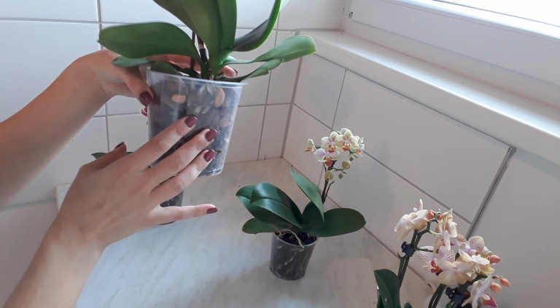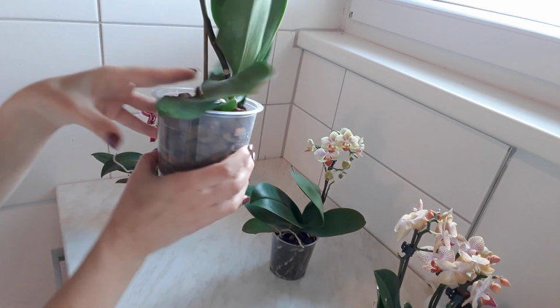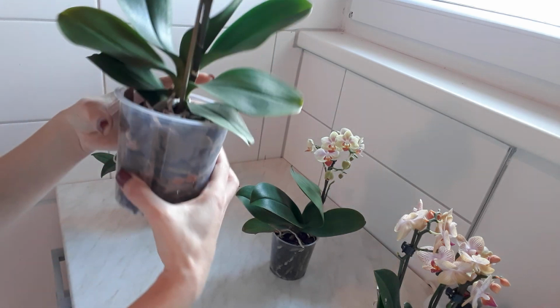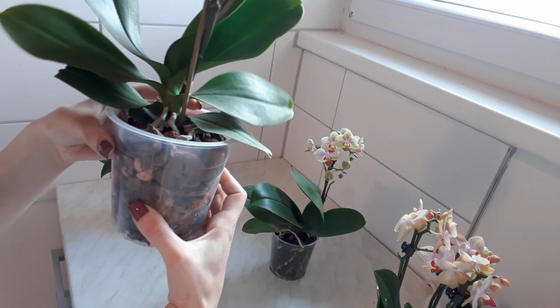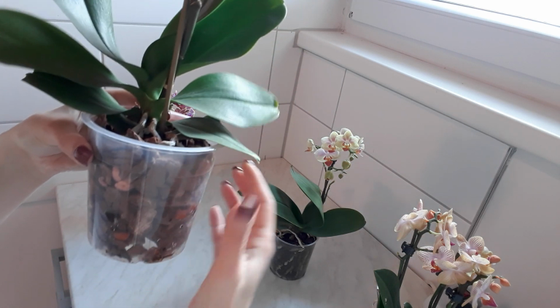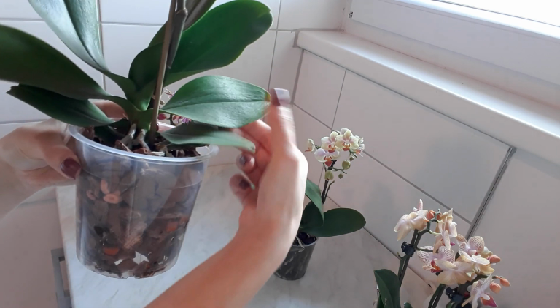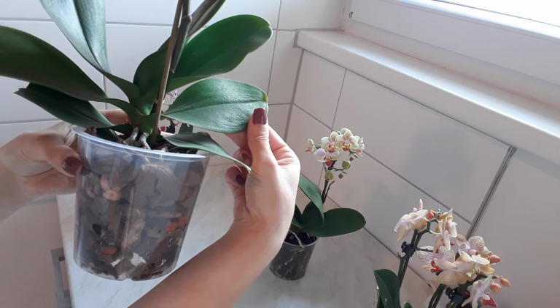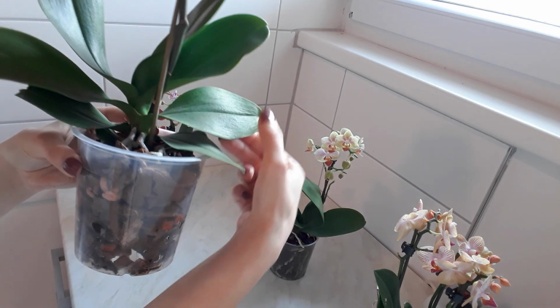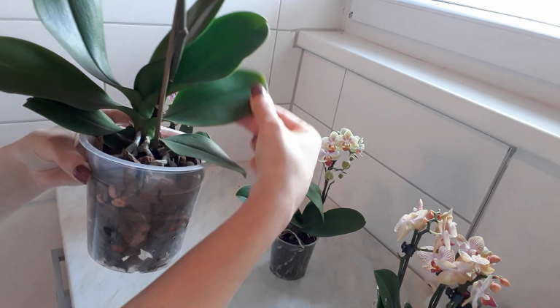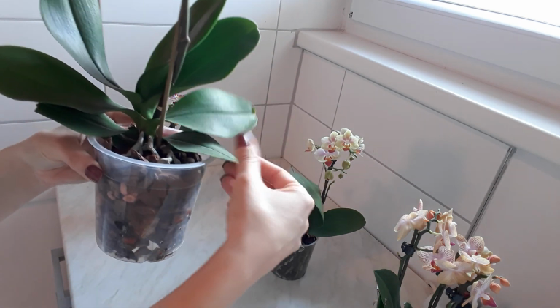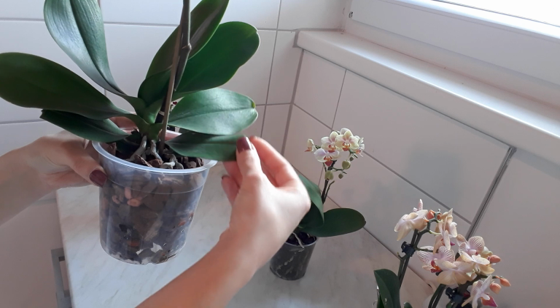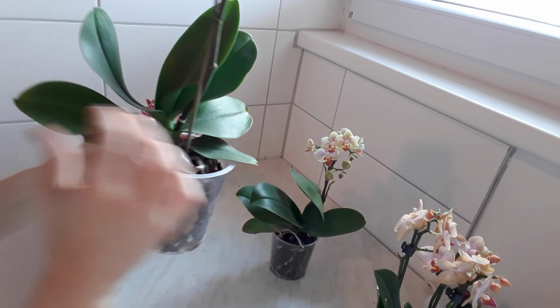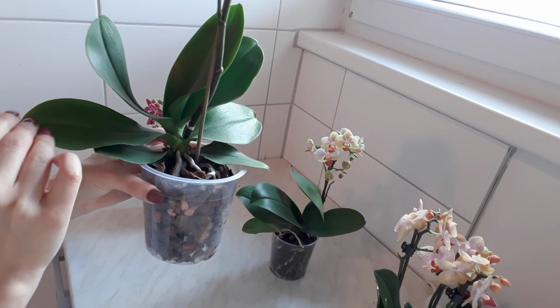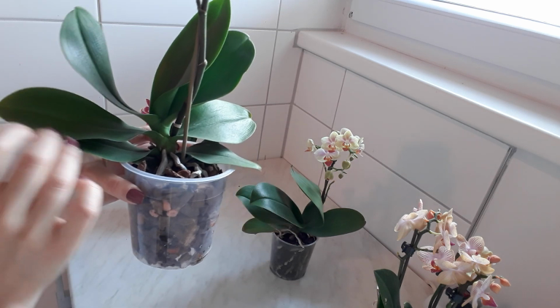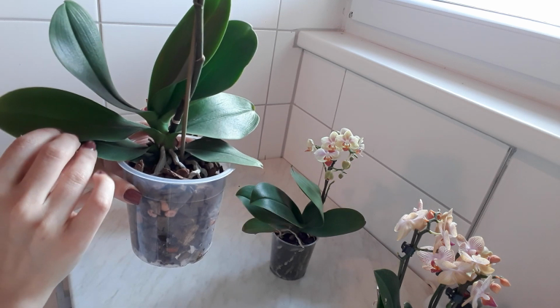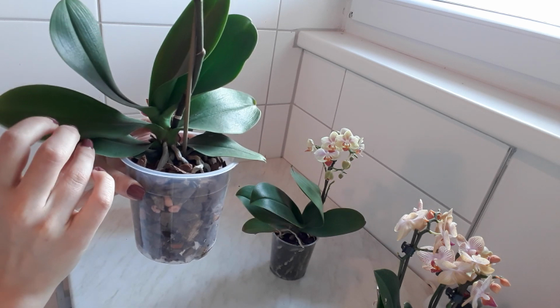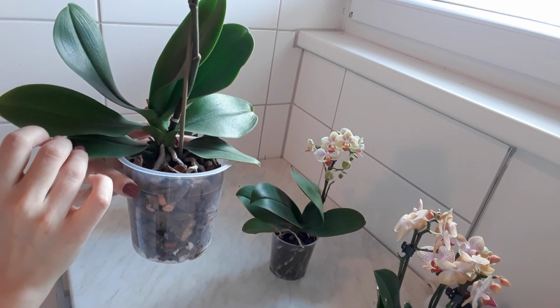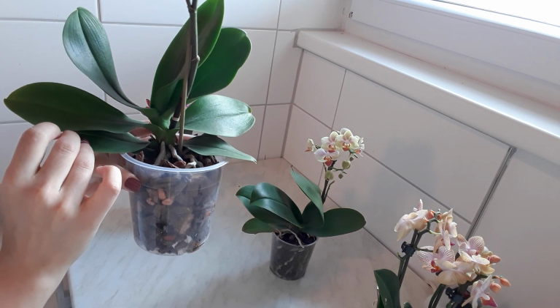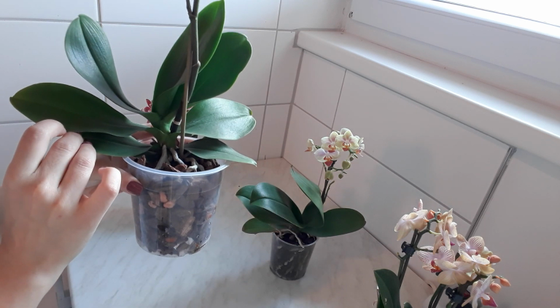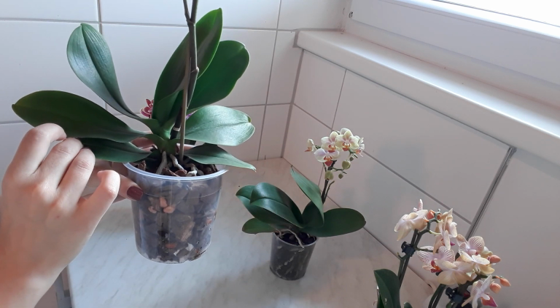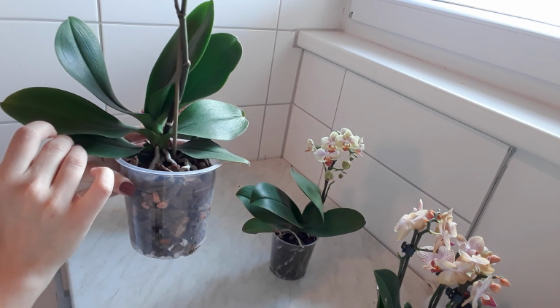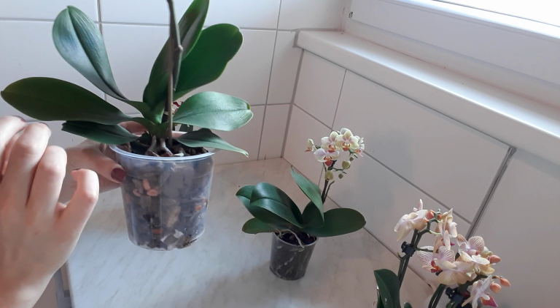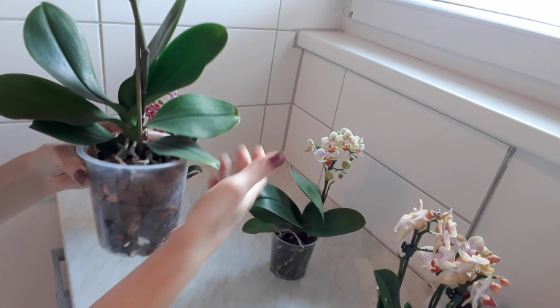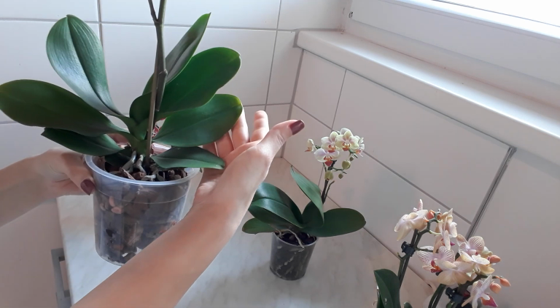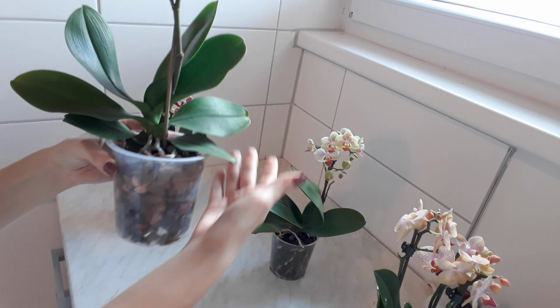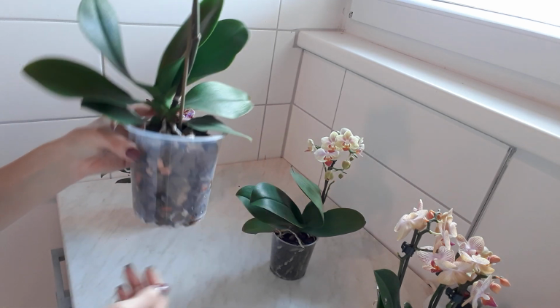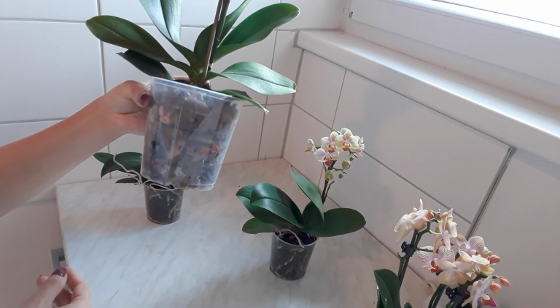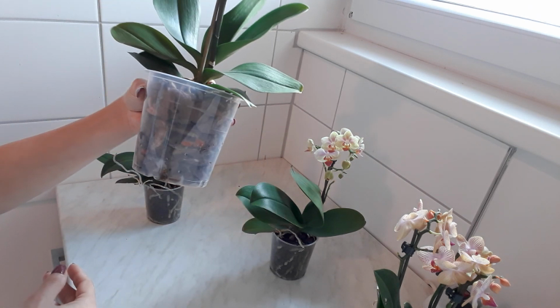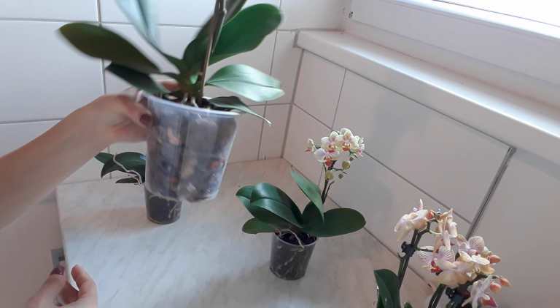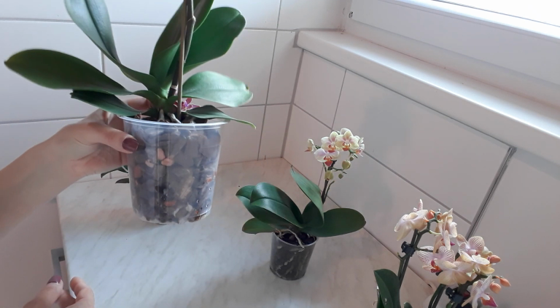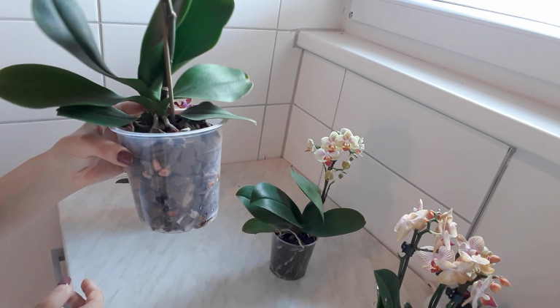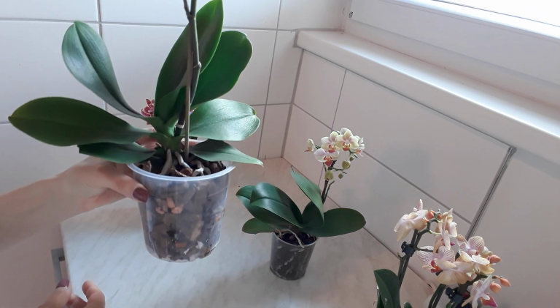So here the leaves are a little bit wrinkled, as I said, and they are weak also. But this is okay because as soon as I will water it, it will maybe take two or three days, but this orchid will definitely recover and everything will be fine. It just needs watering.